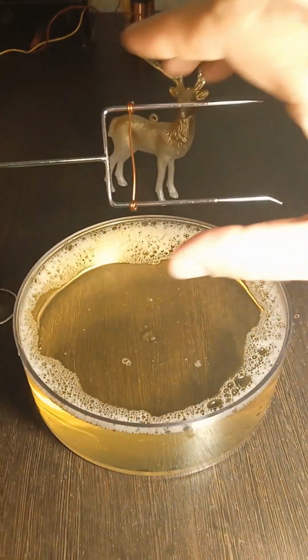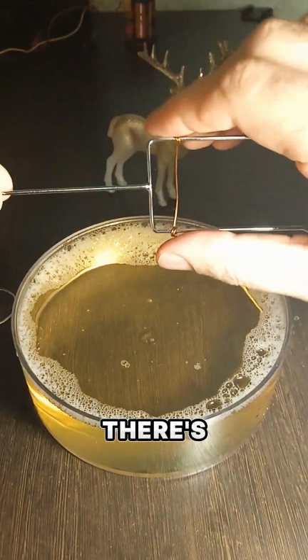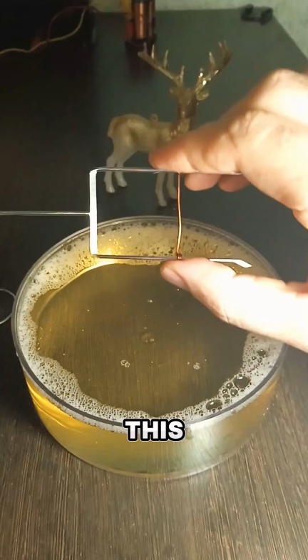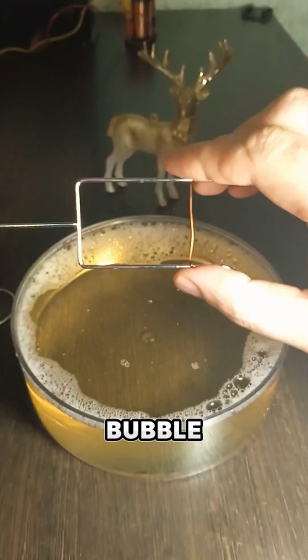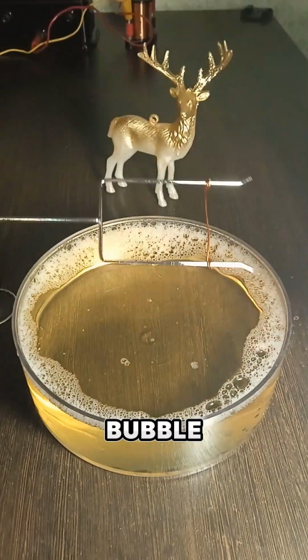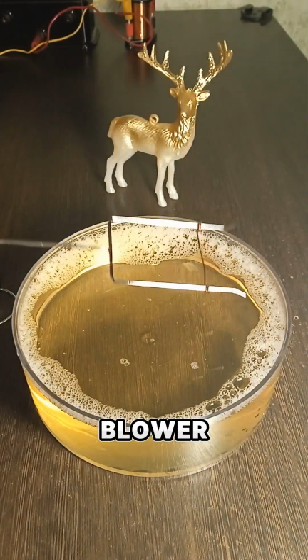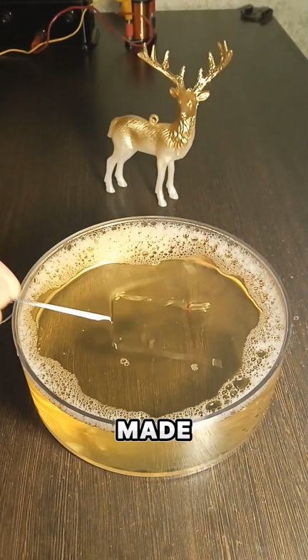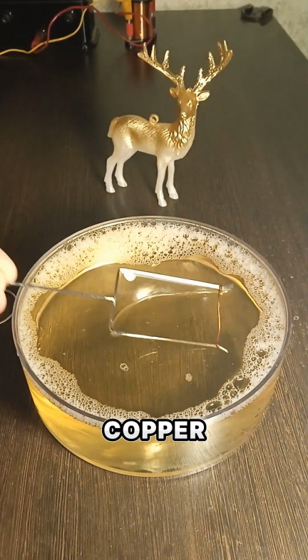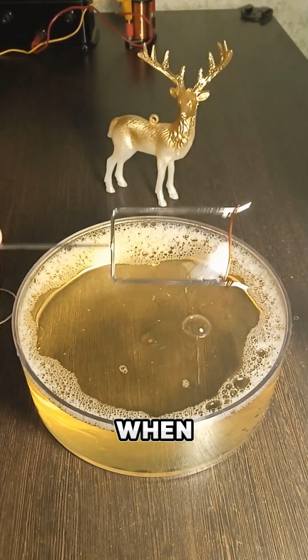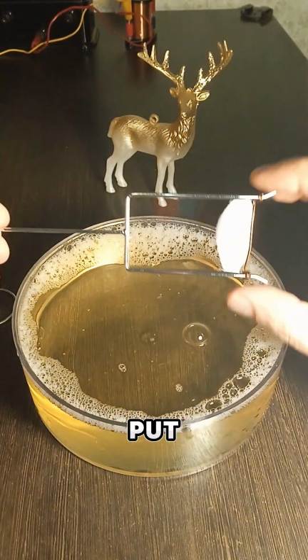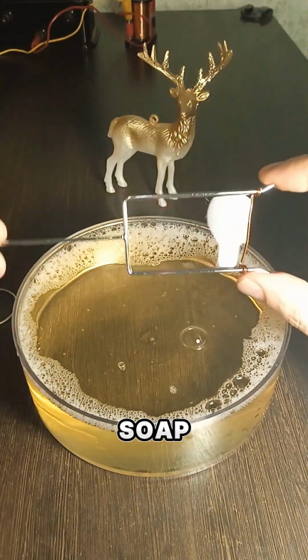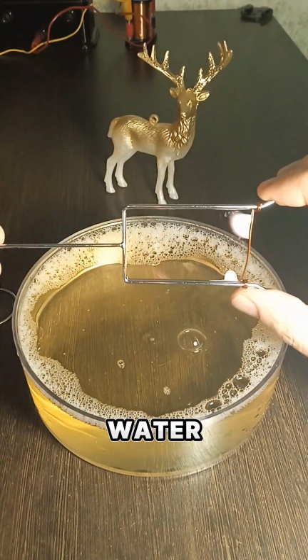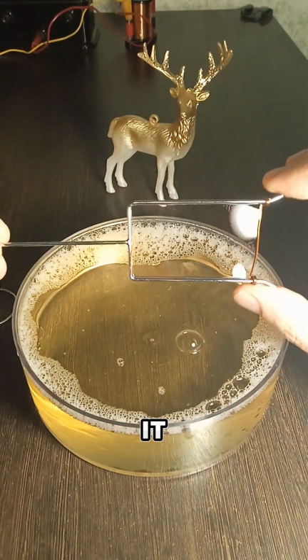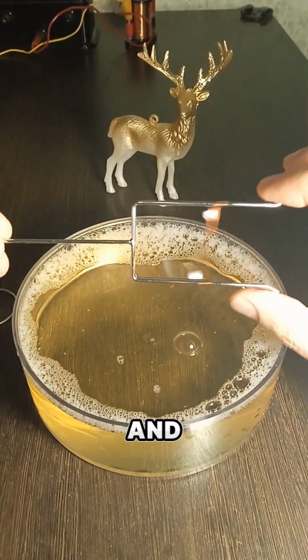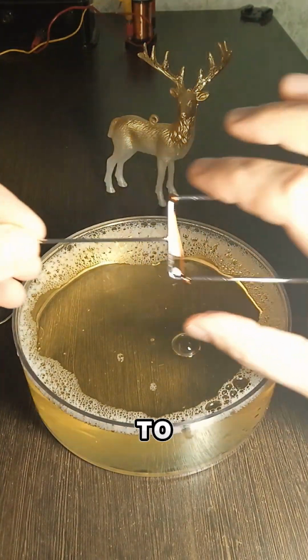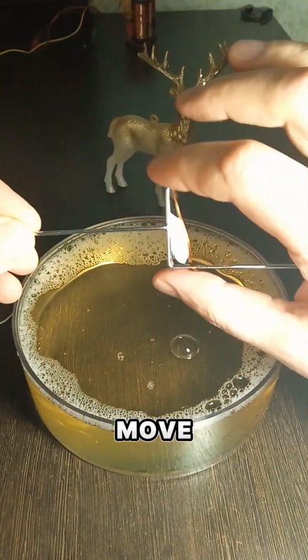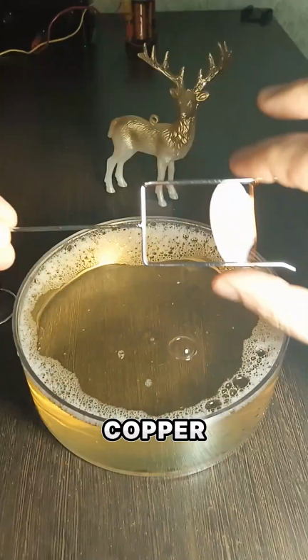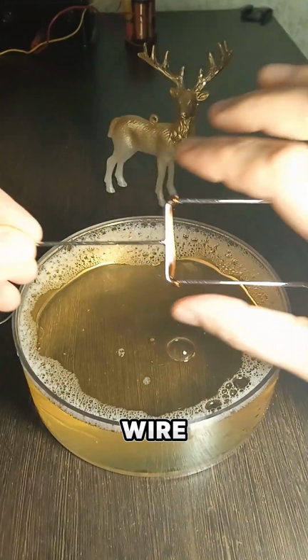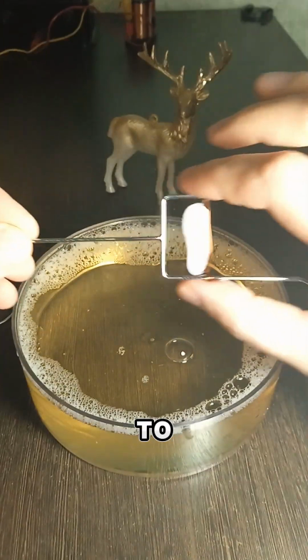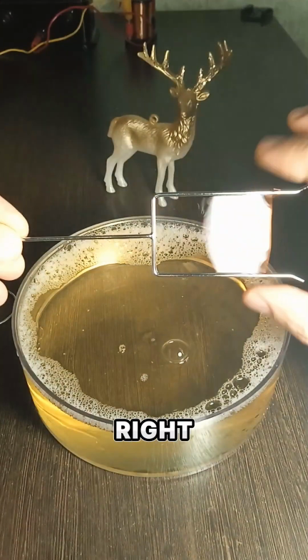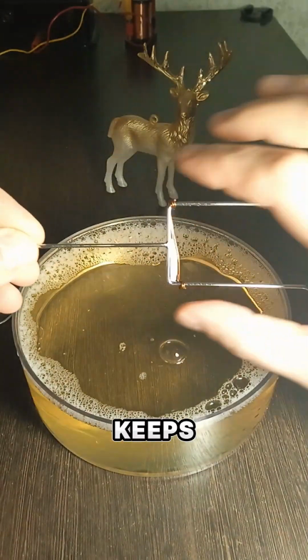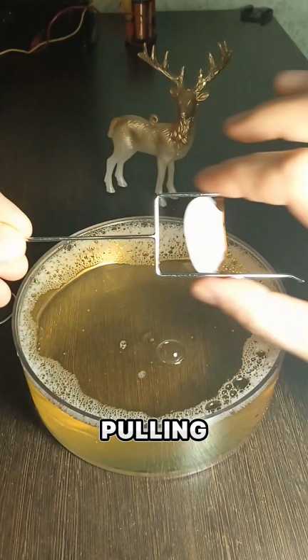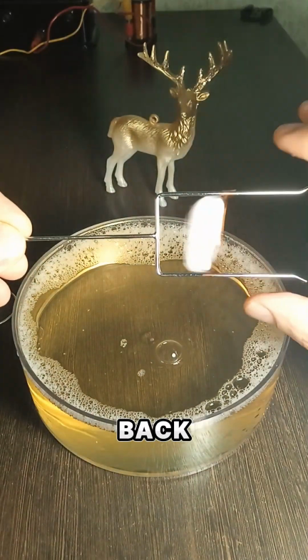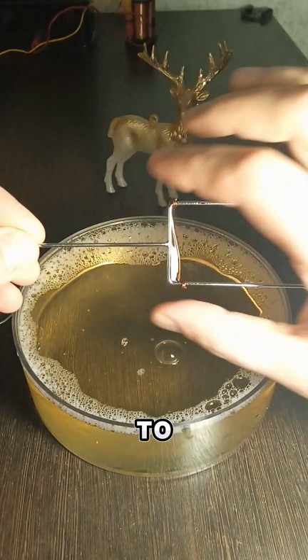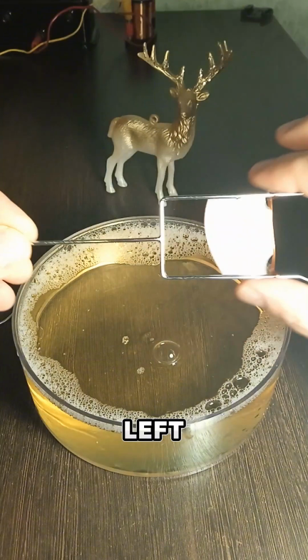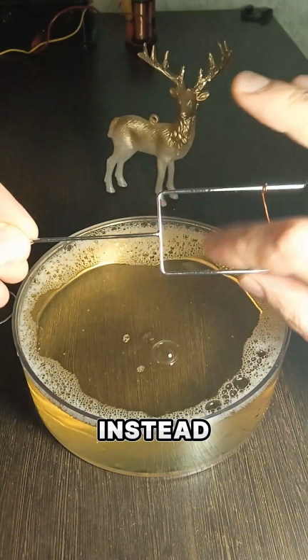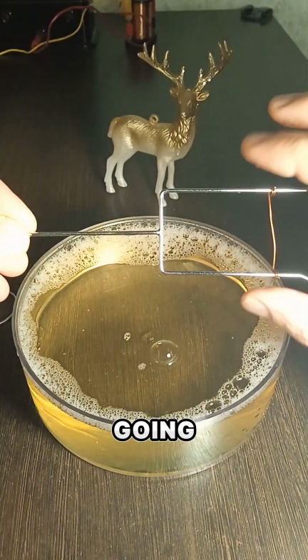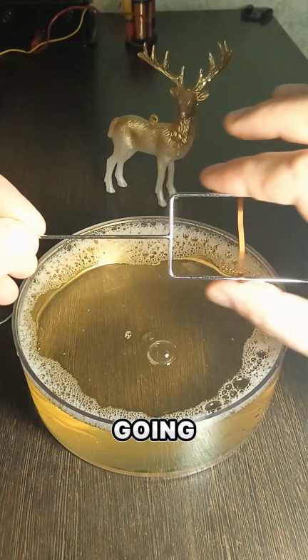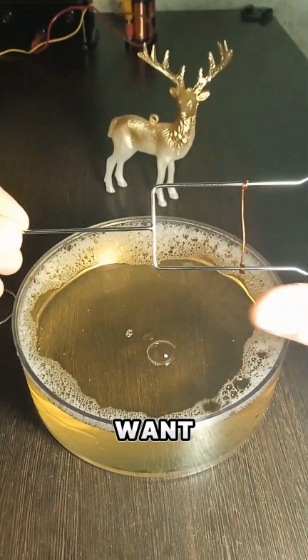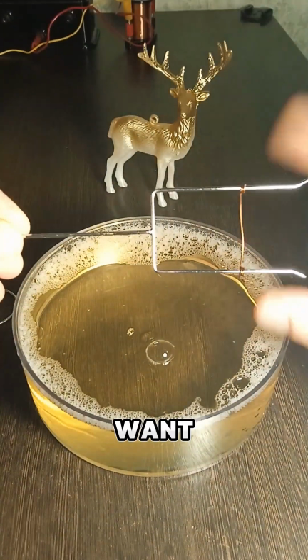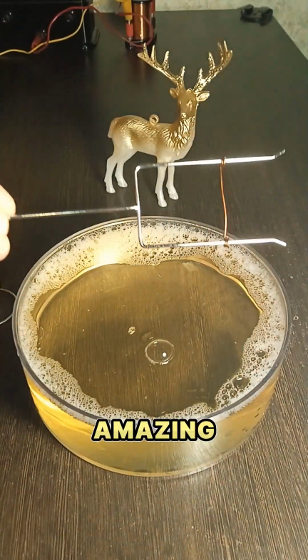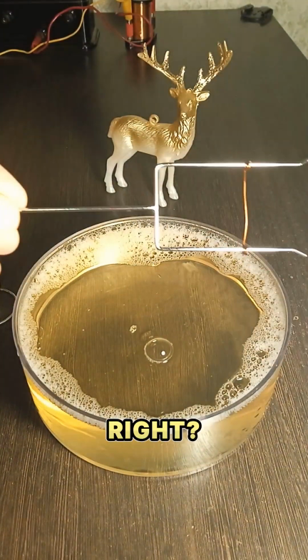Next, there's this weird bubble blower made of copper. When you put soap water on it and try to move the copper wire to the right, it keeps pulling back to the left instead of going where you want. Amazing, right?